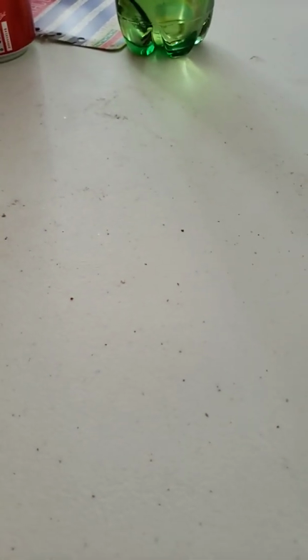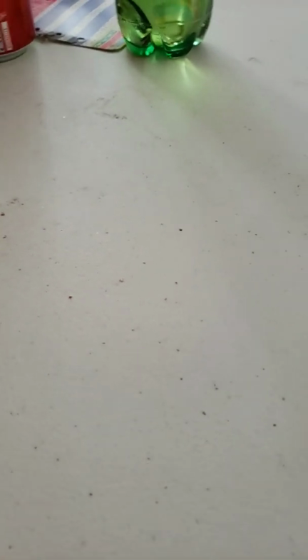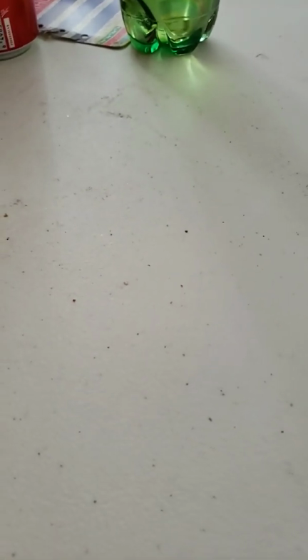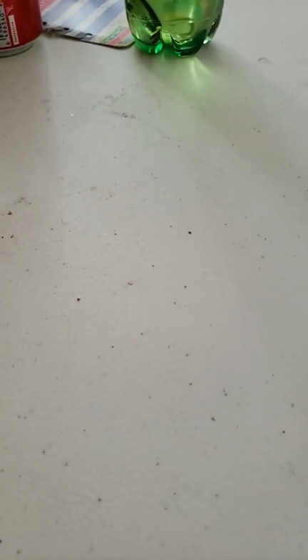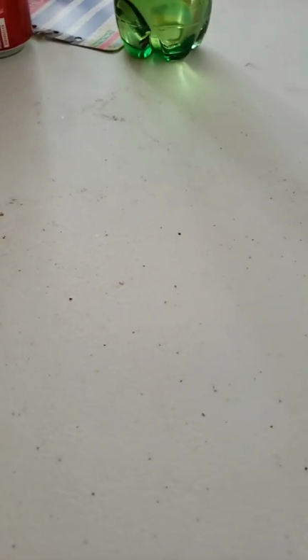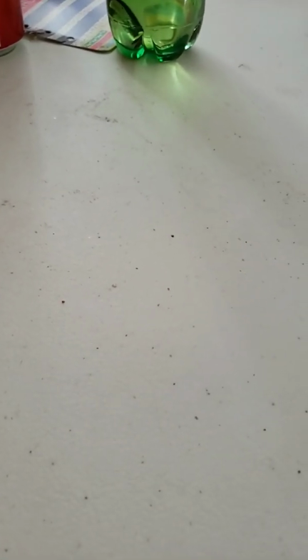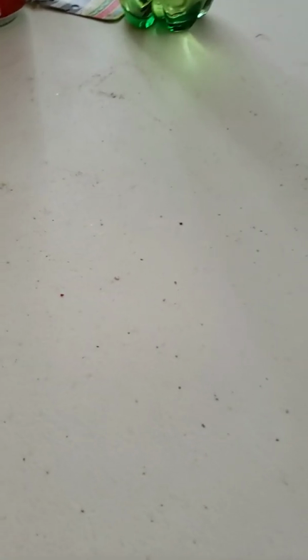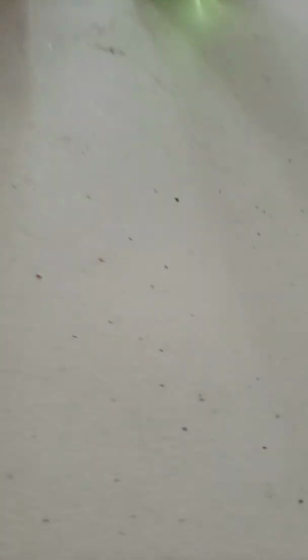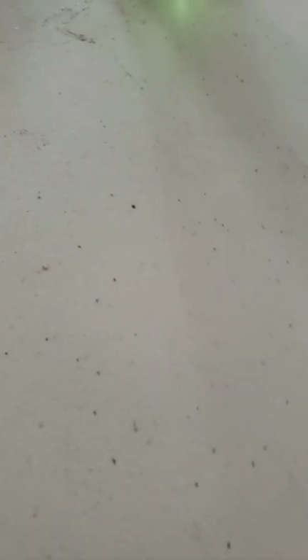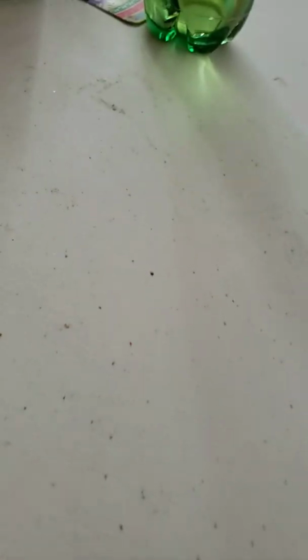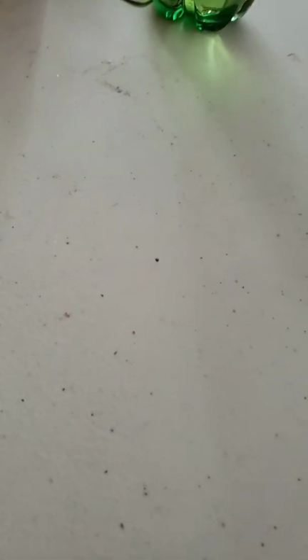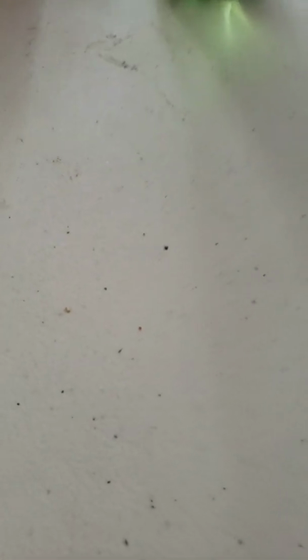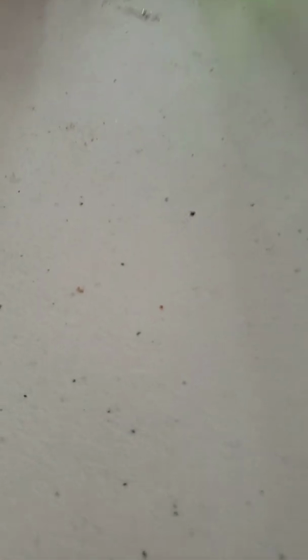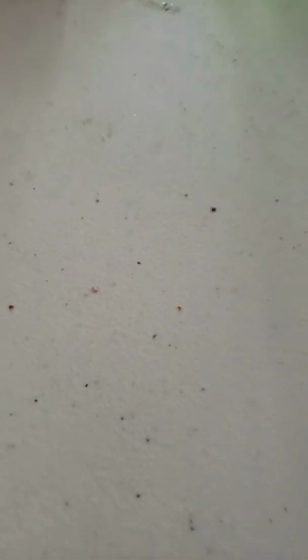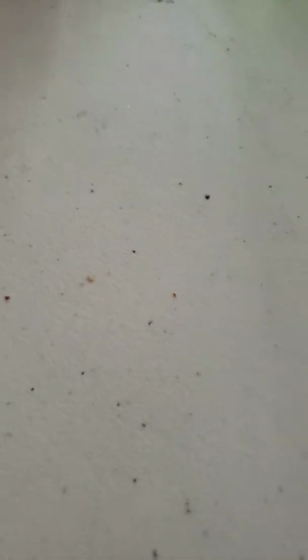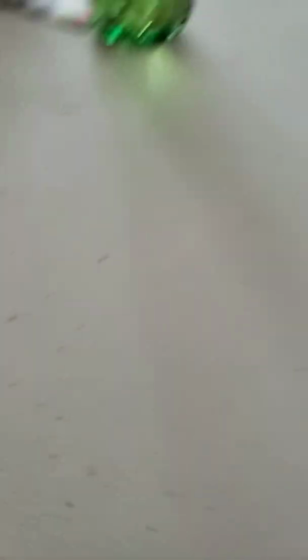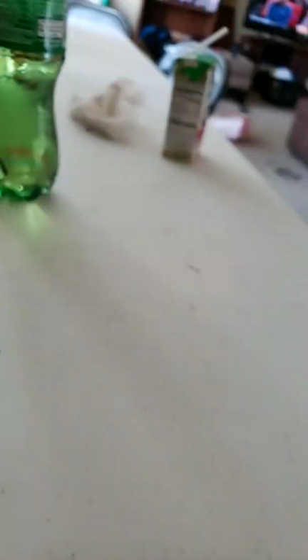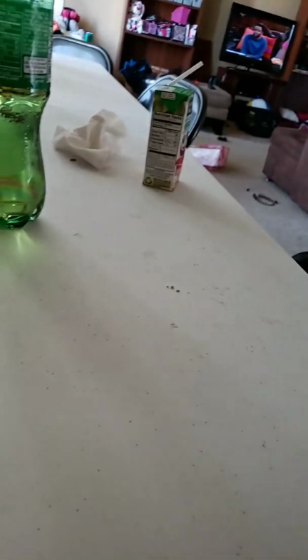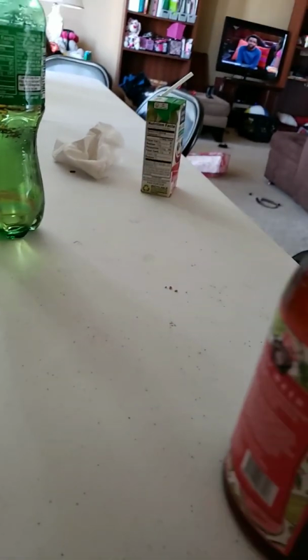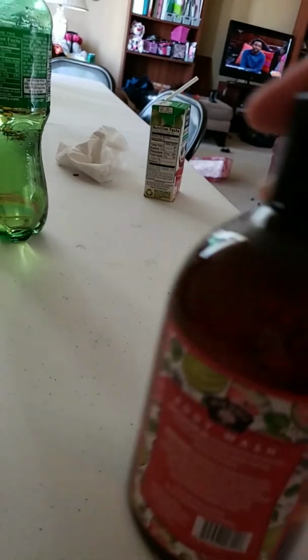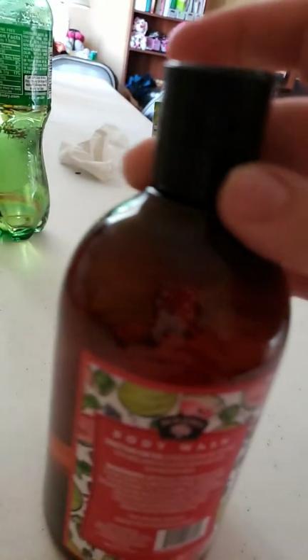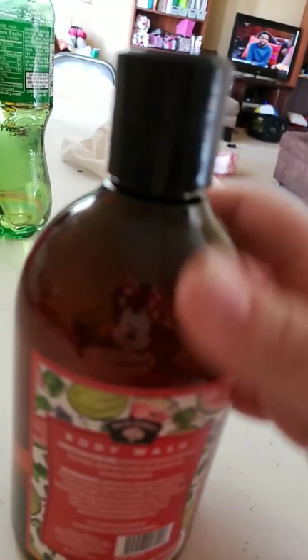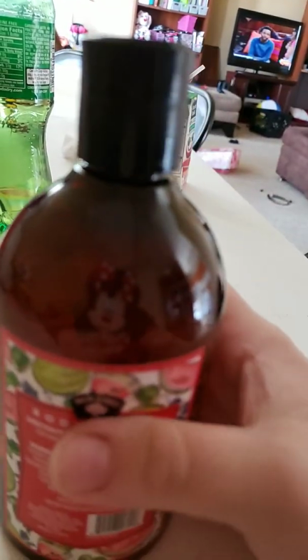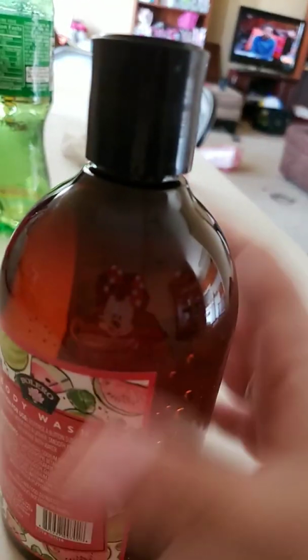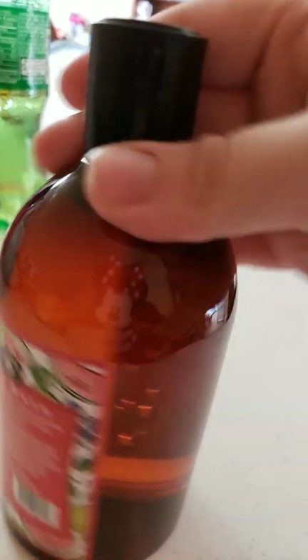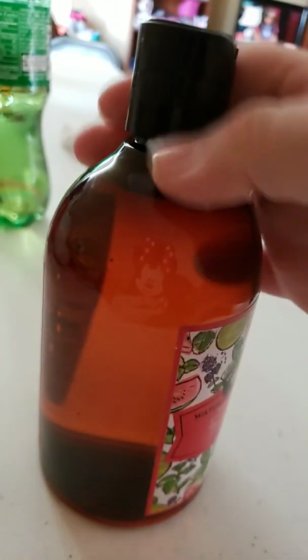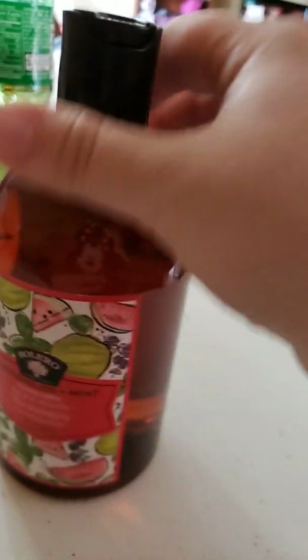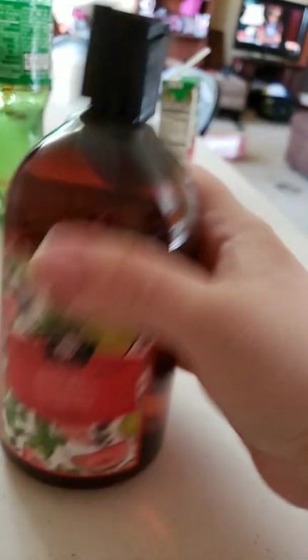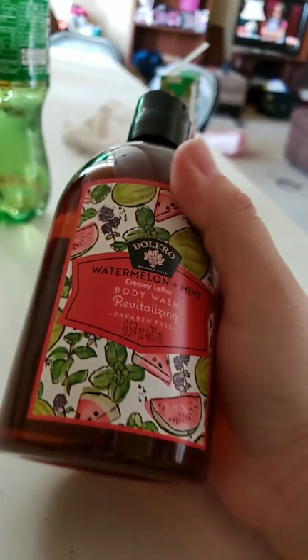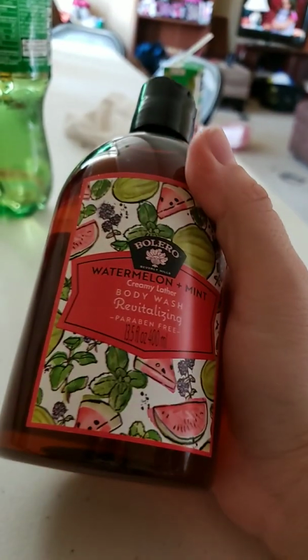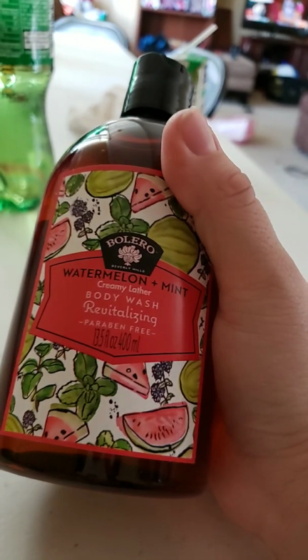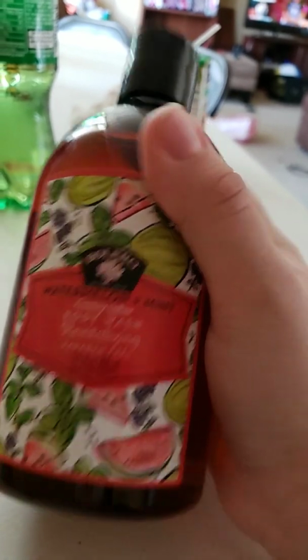First, let's start off with the Bolero. This is a Watermelon Mint Body Wash.